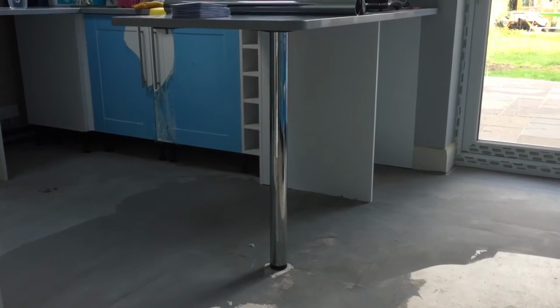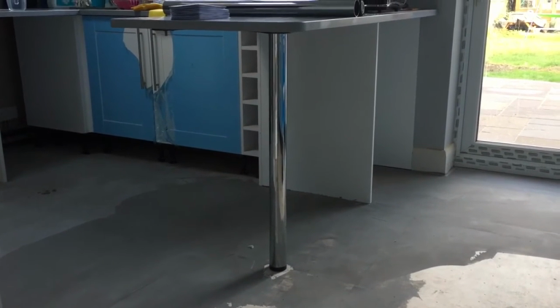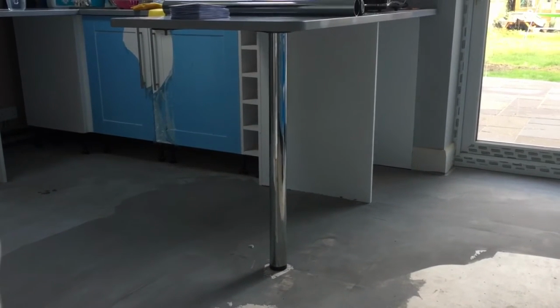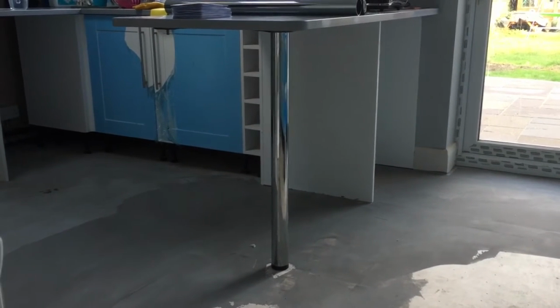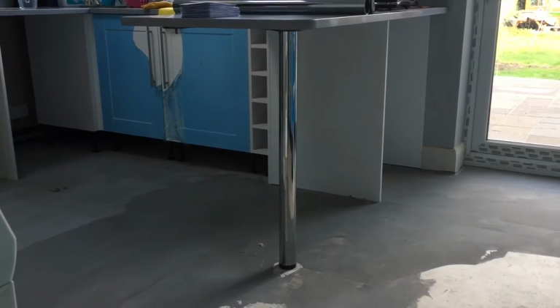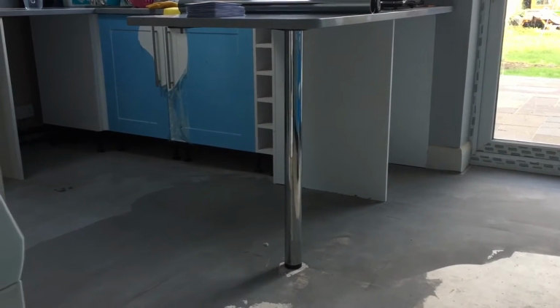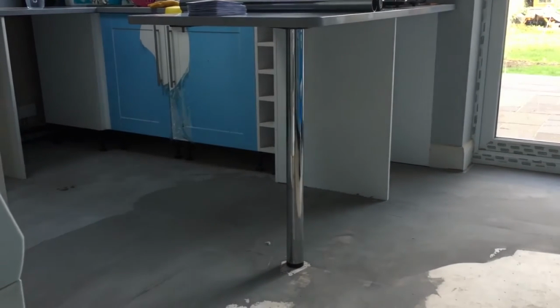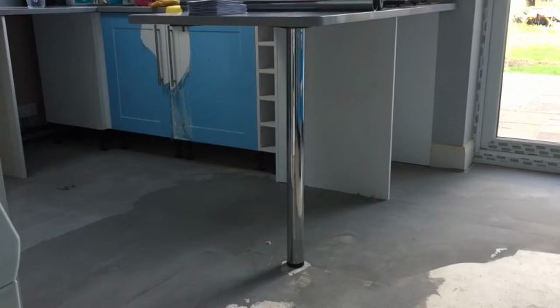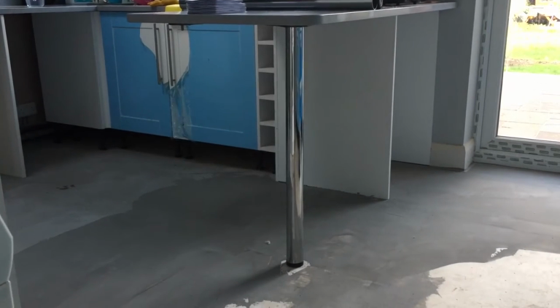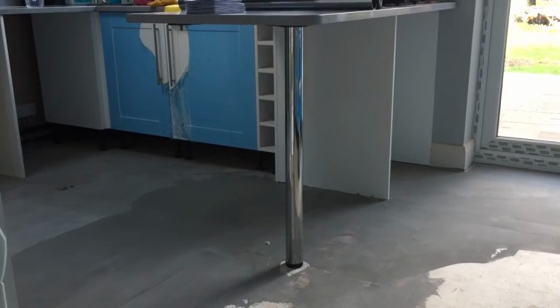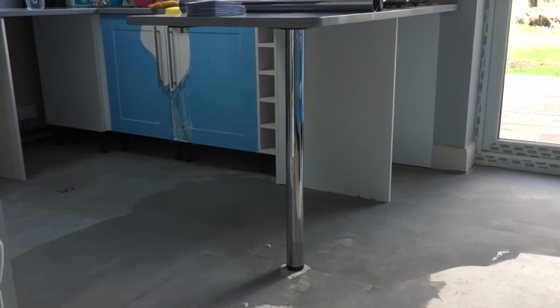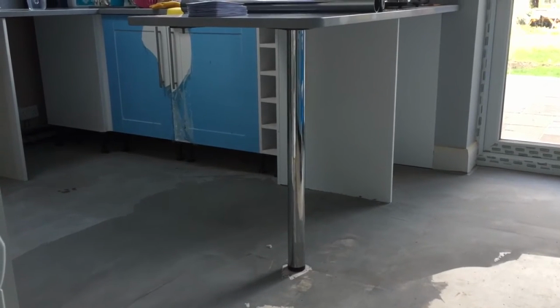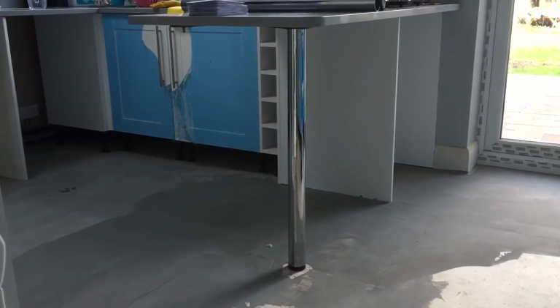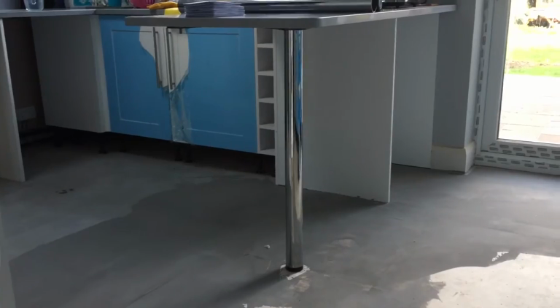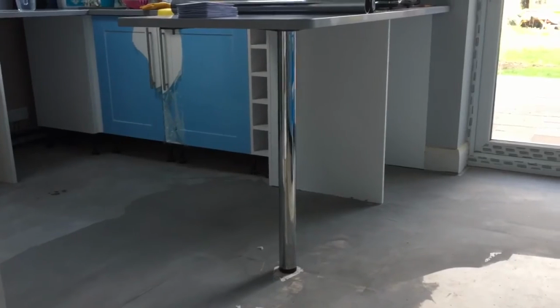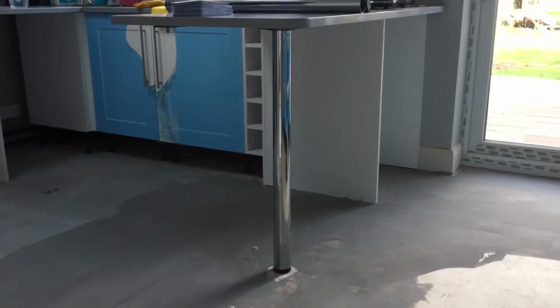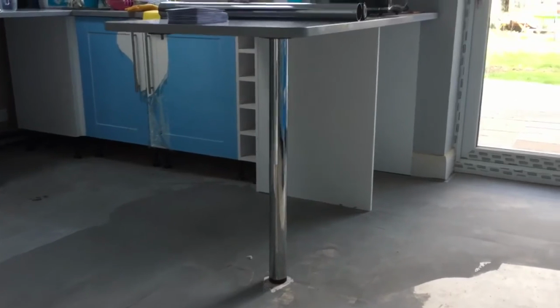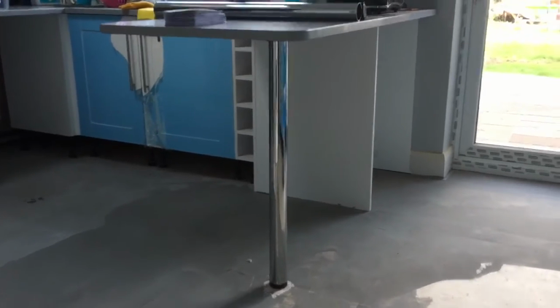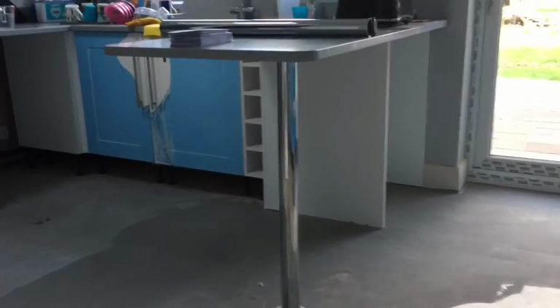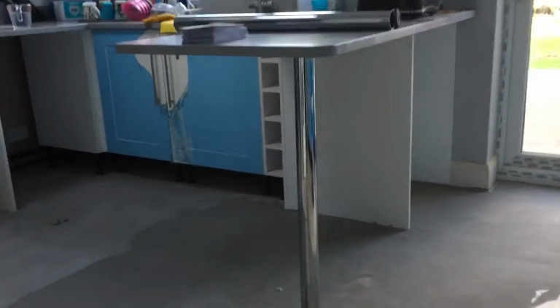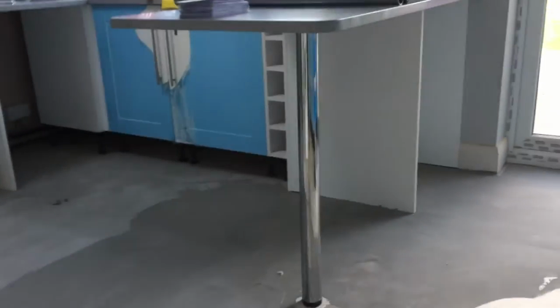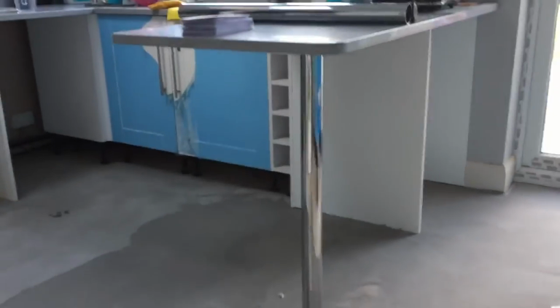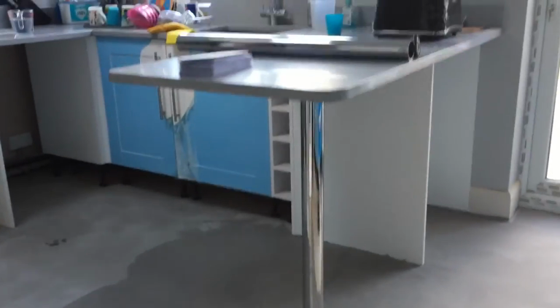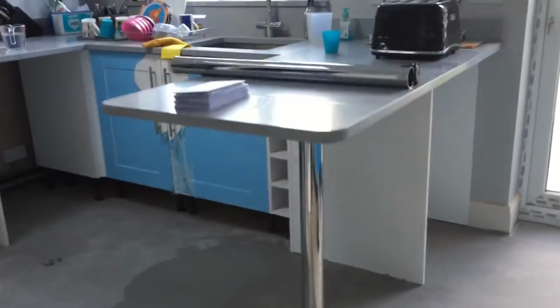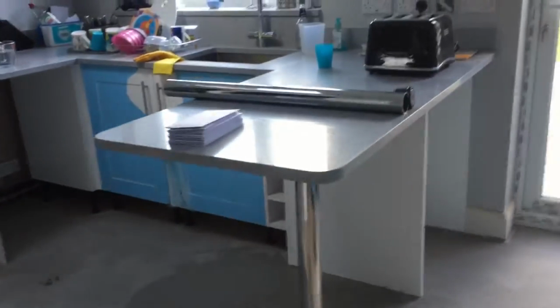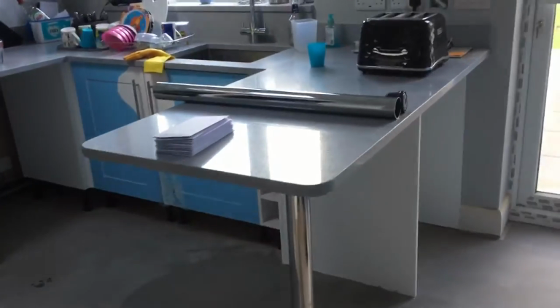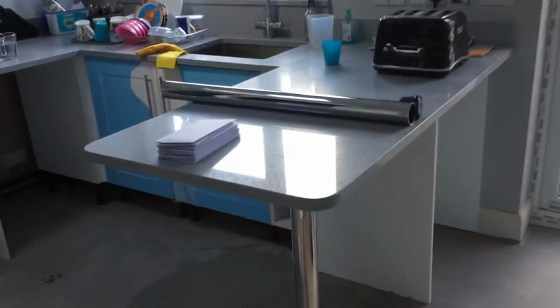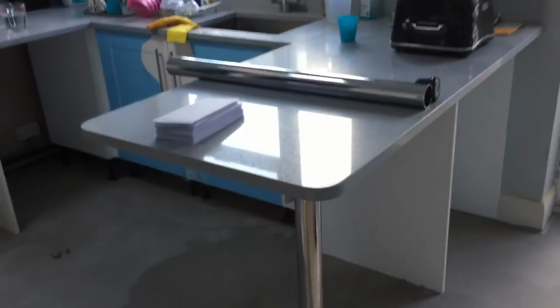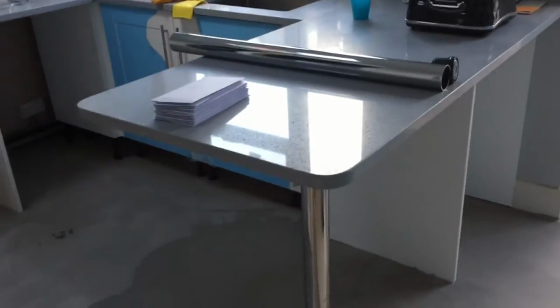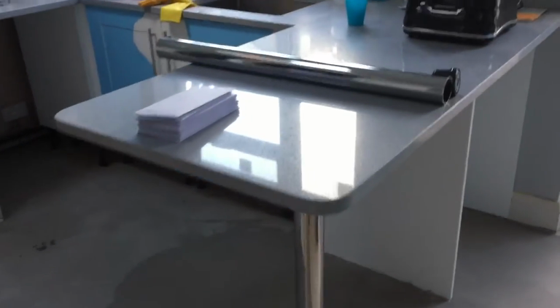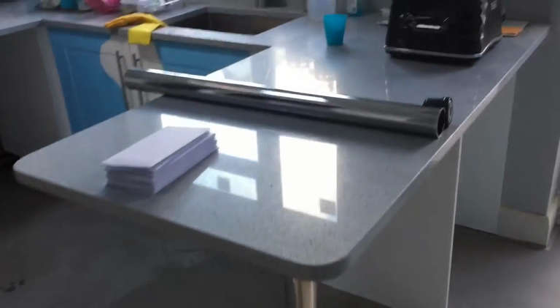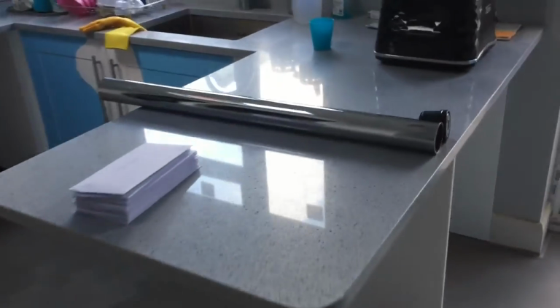So we've taken the leg off on the concrete side over there. There's supposed to be two legs on this breakfast bar, and the issue we had was how to shorten it.